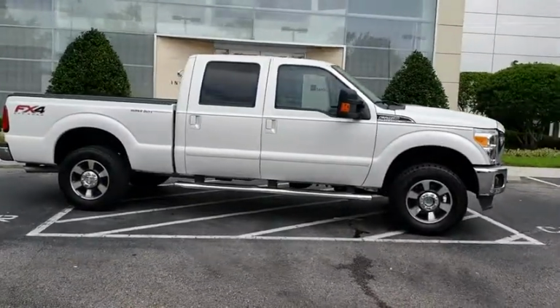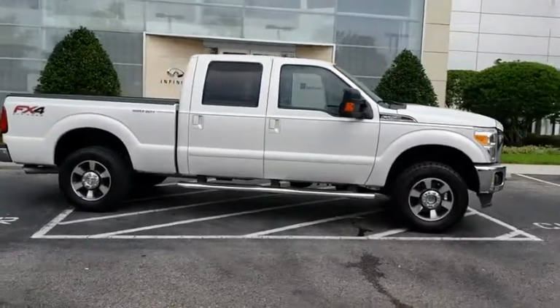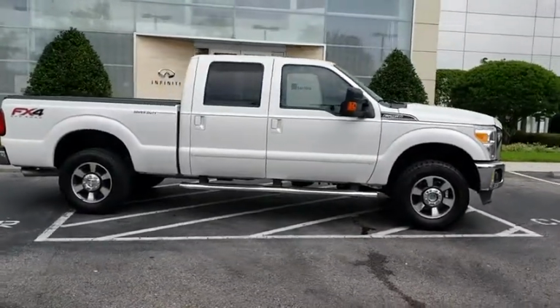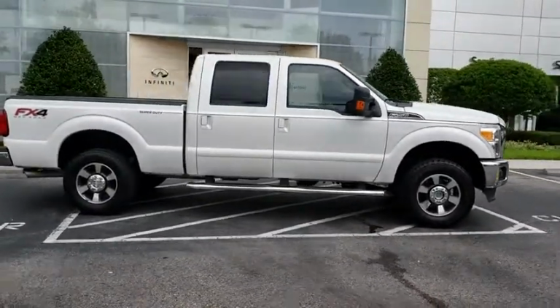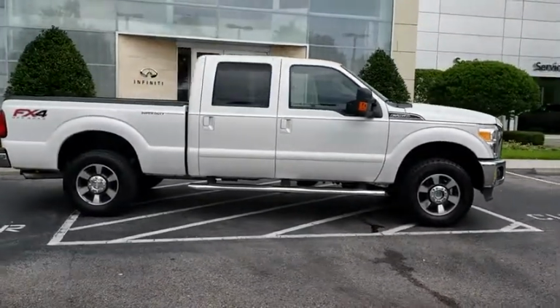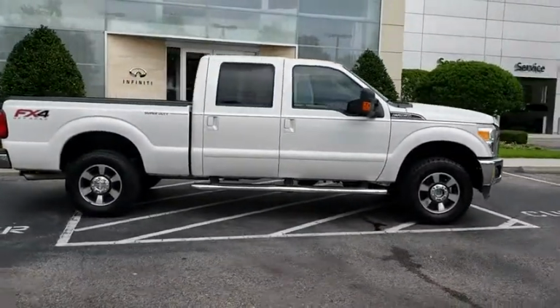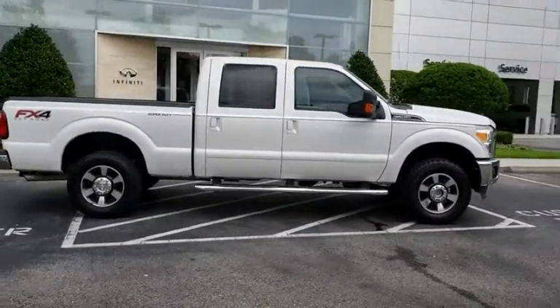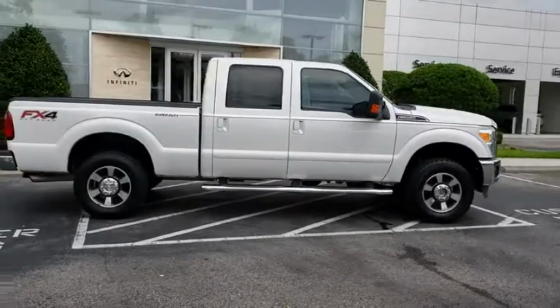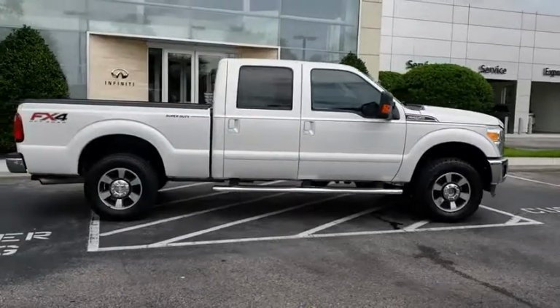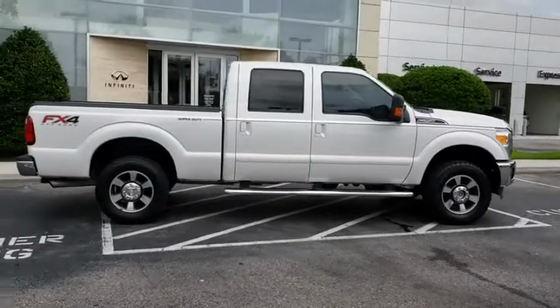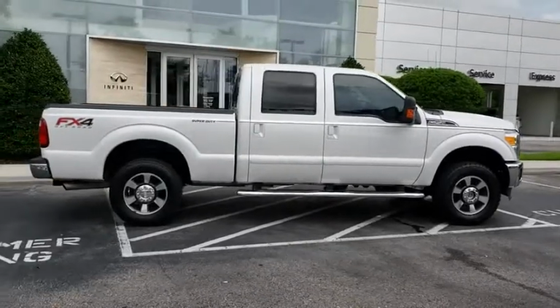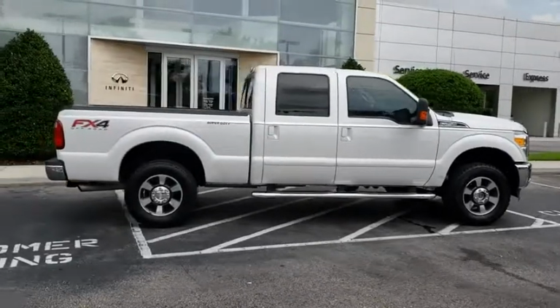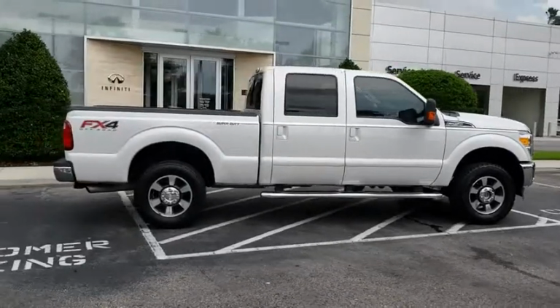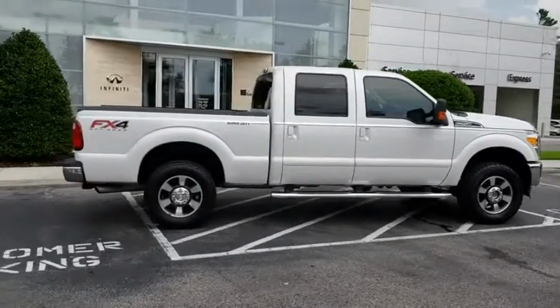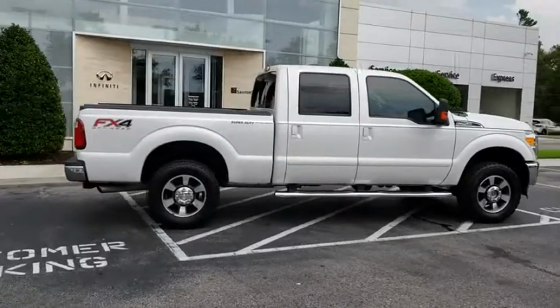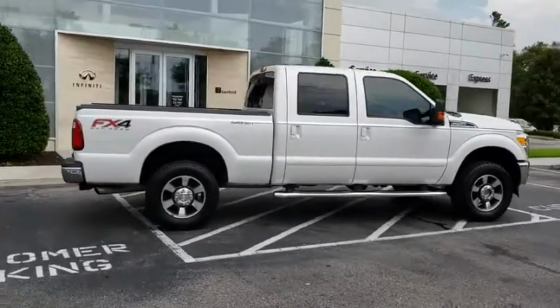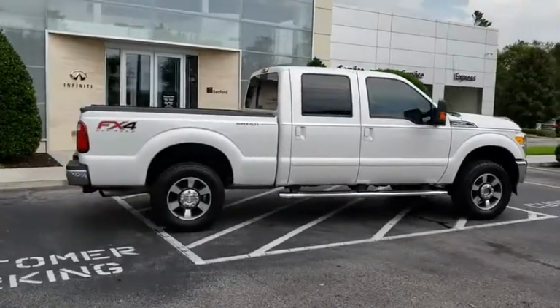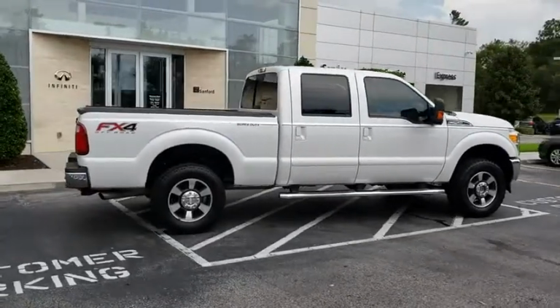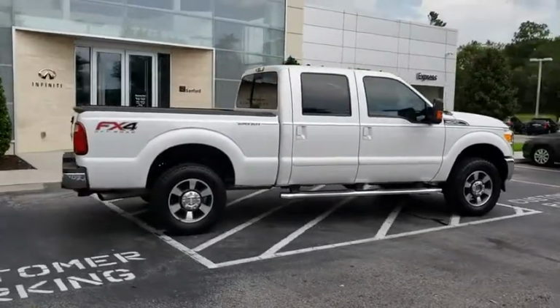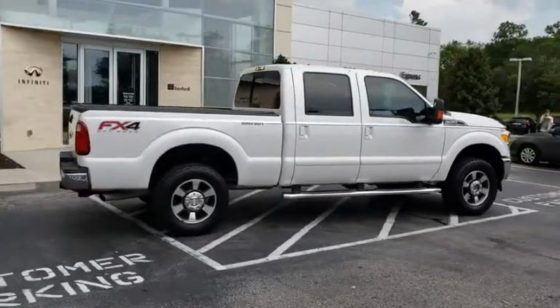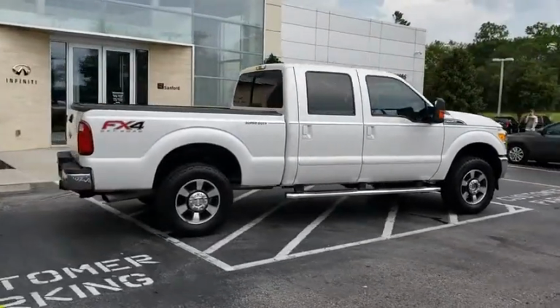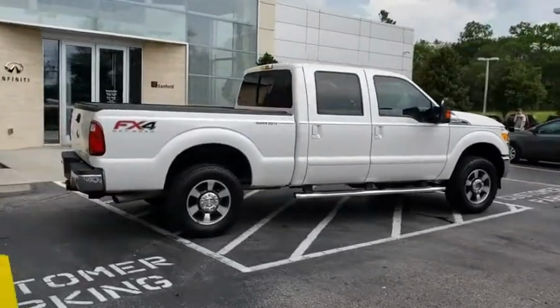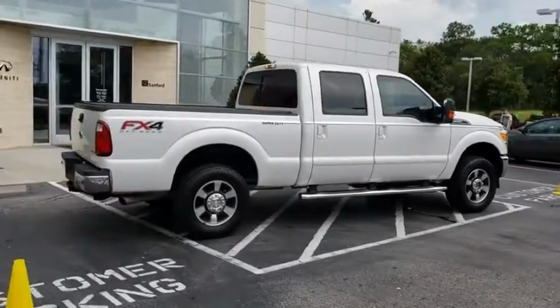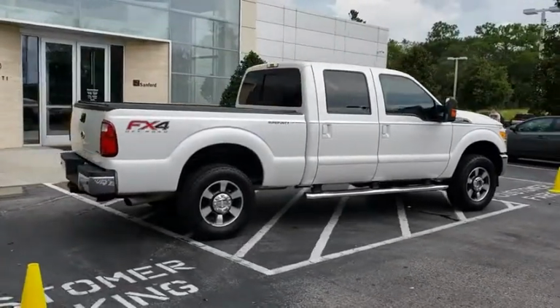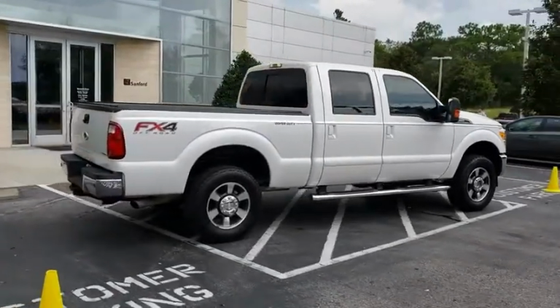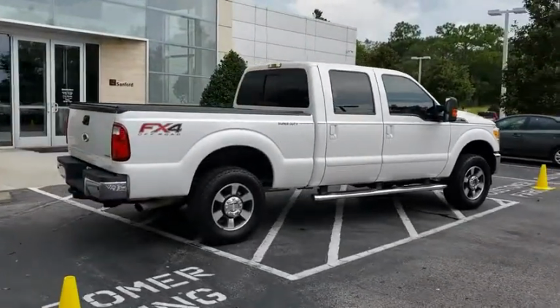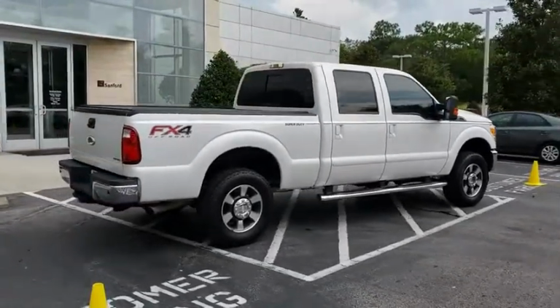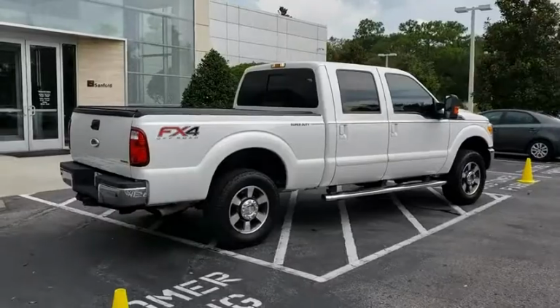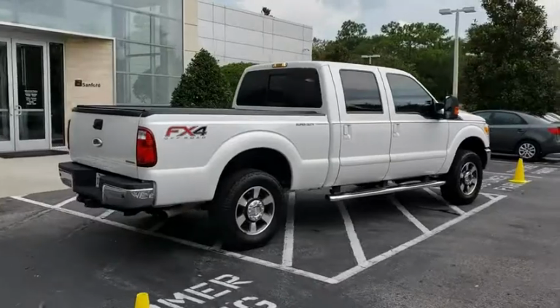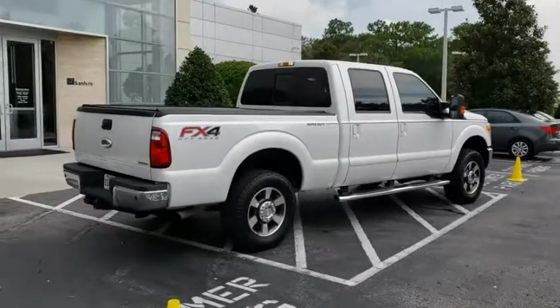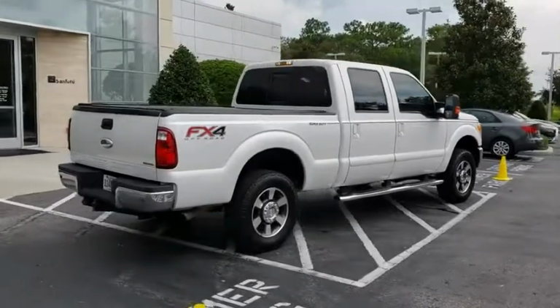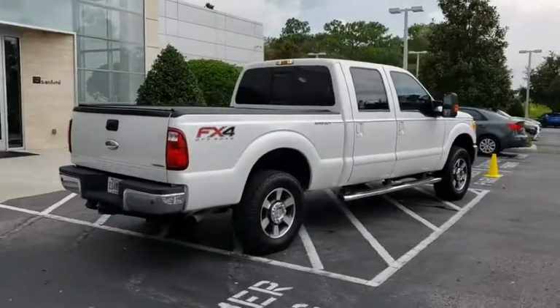Ford F-250 Super Duty. This vehicle has less than 100,000 miles. Here are some of this vehicle's great options.